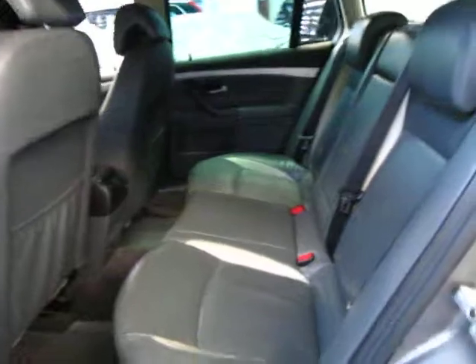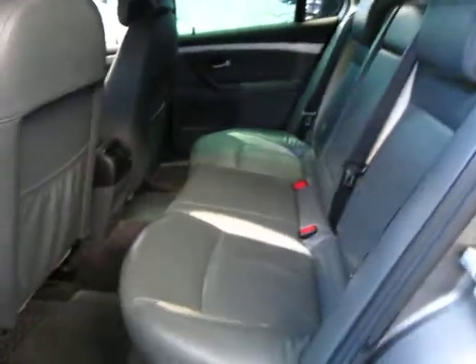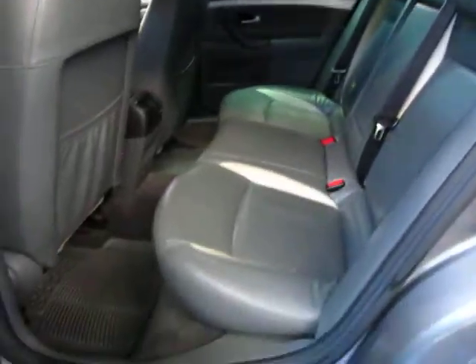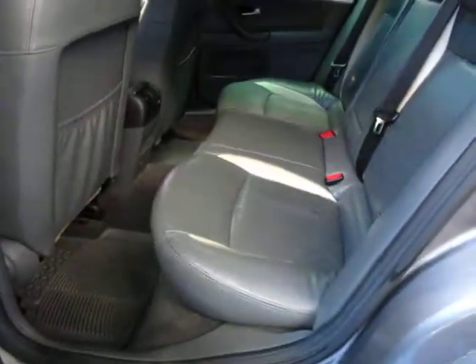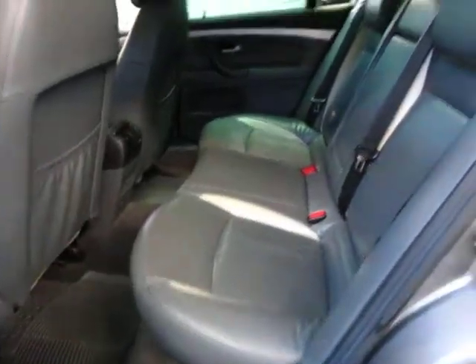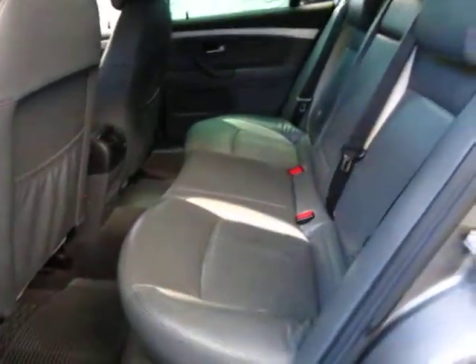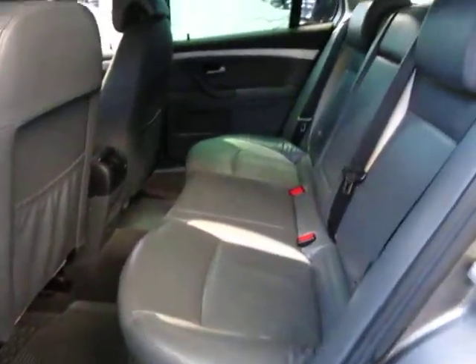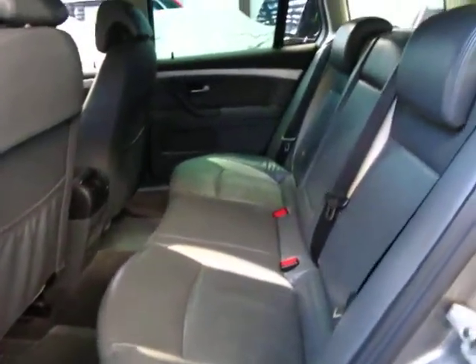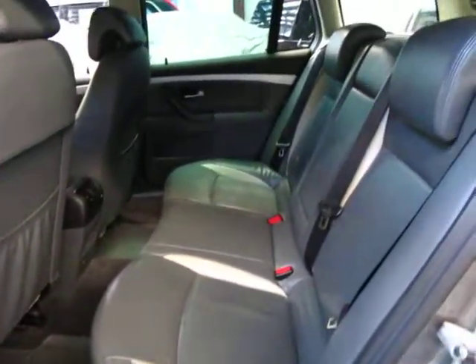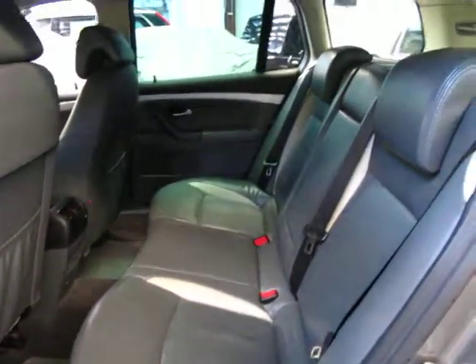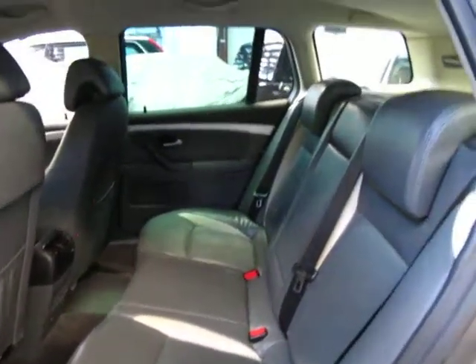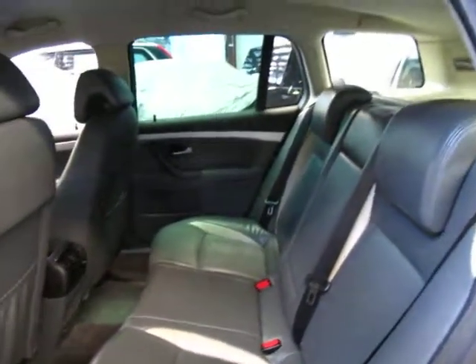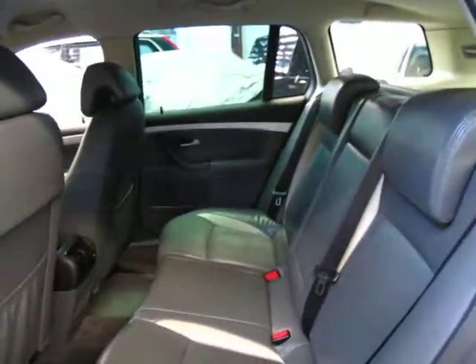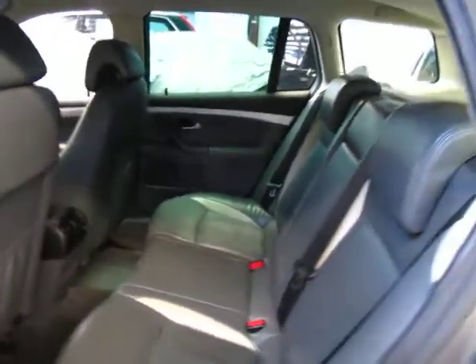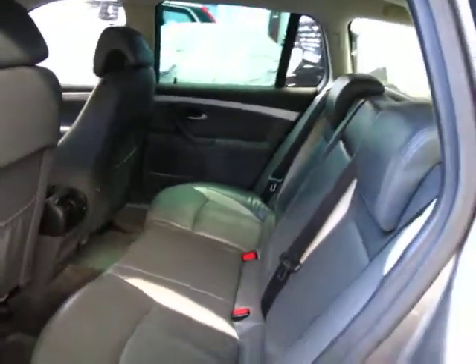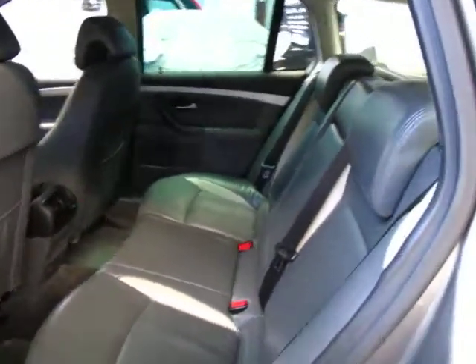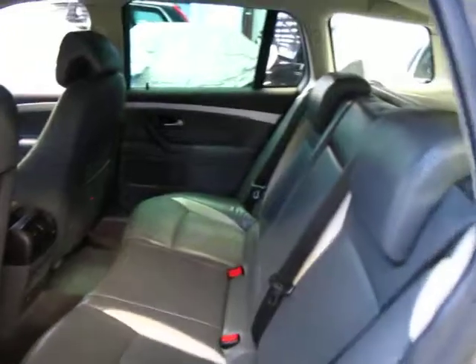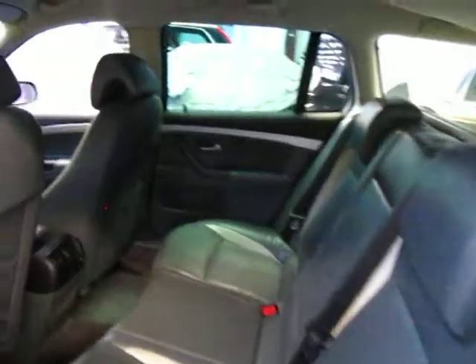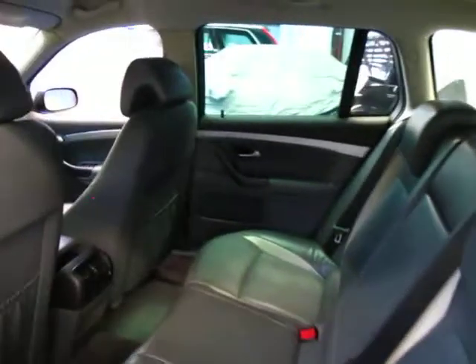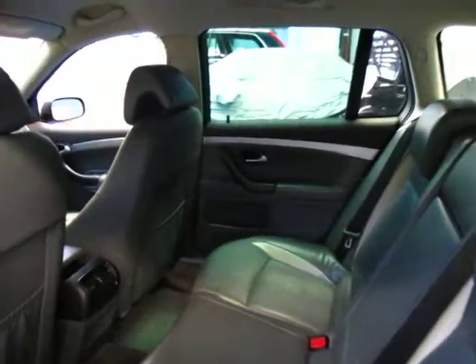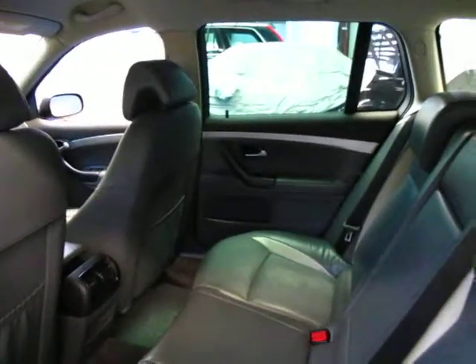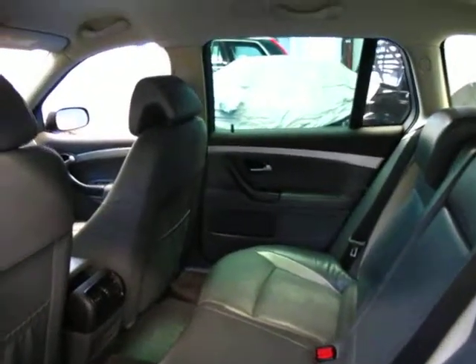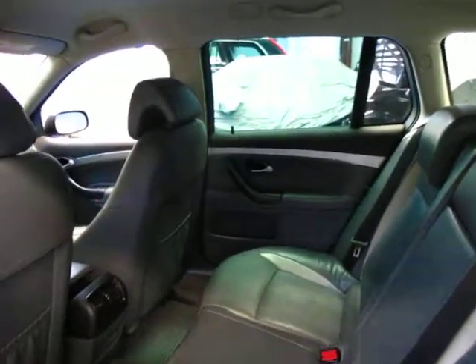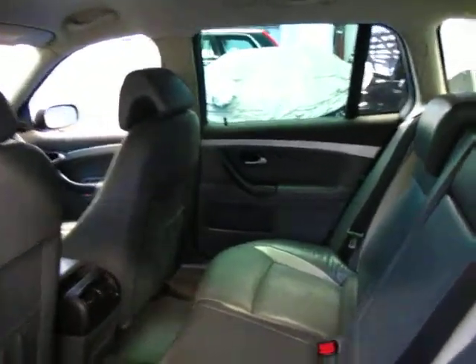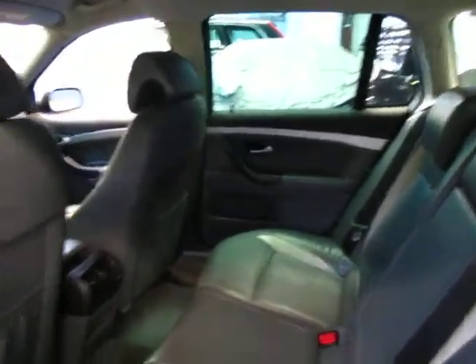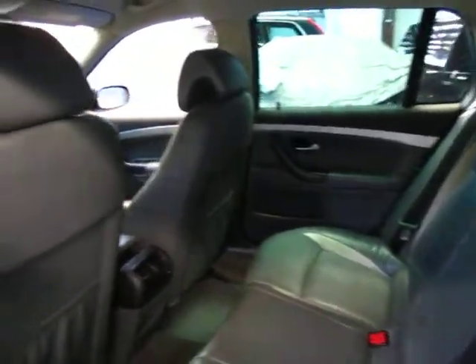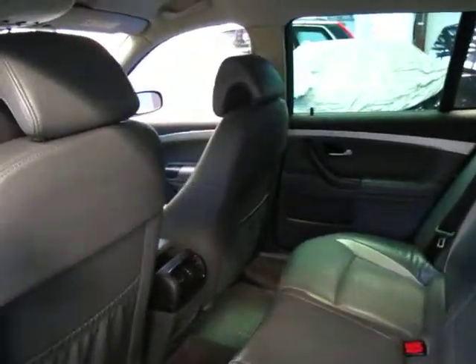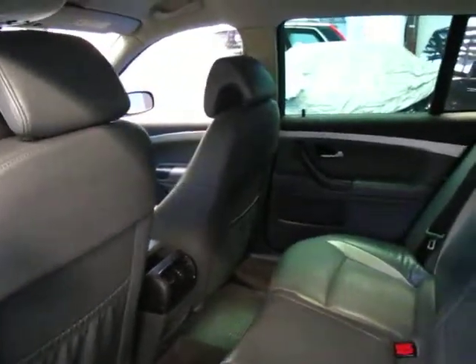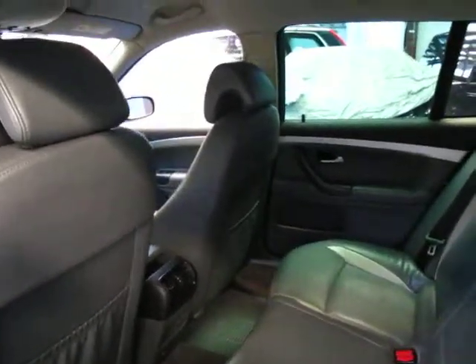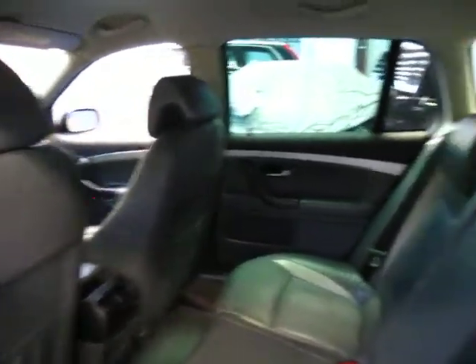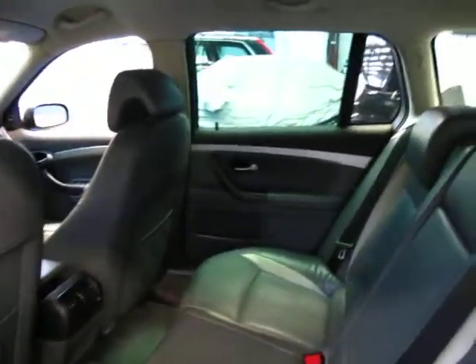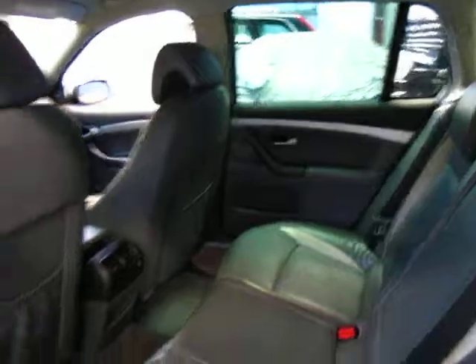It's great as a family car, you know, in terms of utility being a station wagon. Yet with the turbo V6 you know it is a very fast car, yet your fuel consumption is still very good.